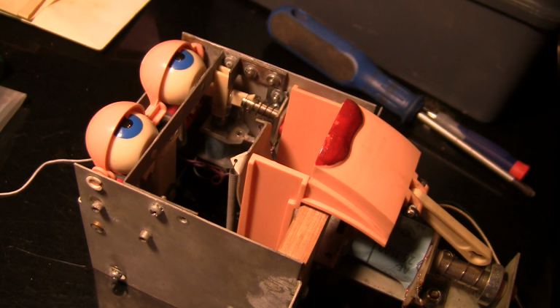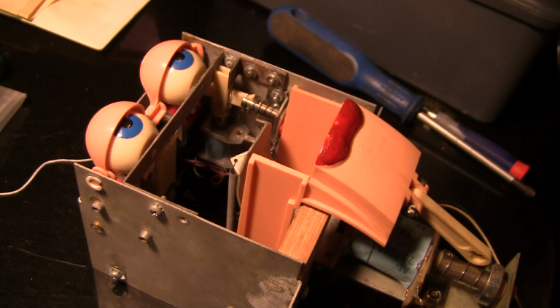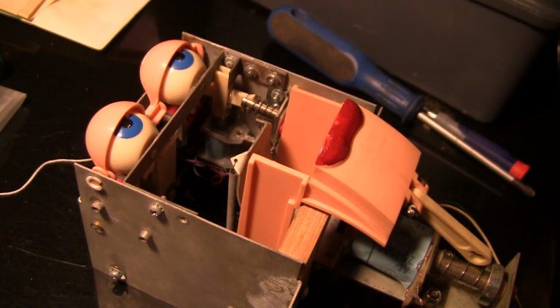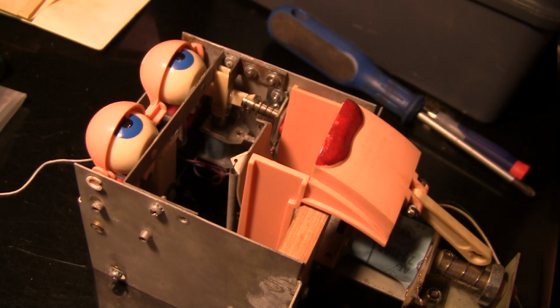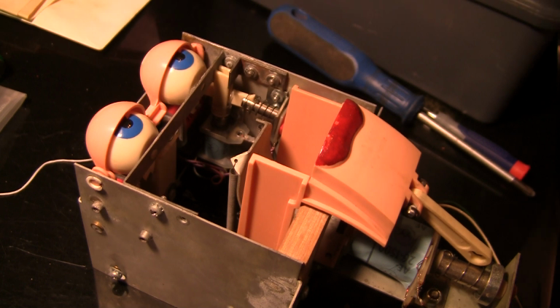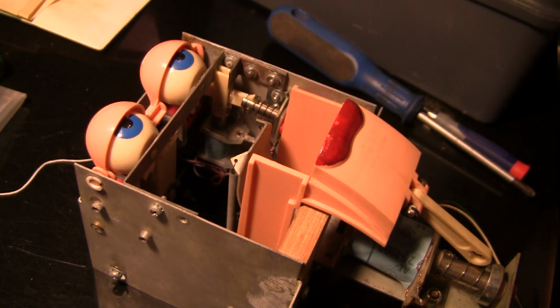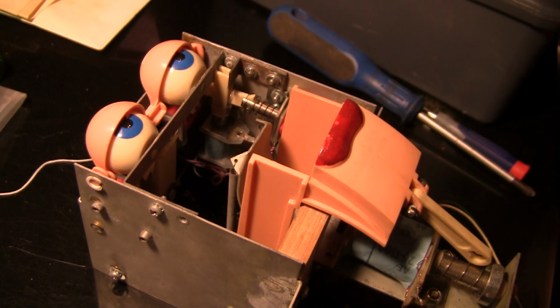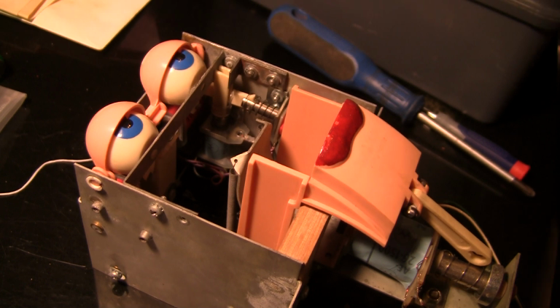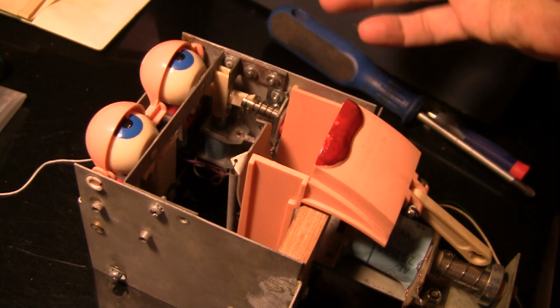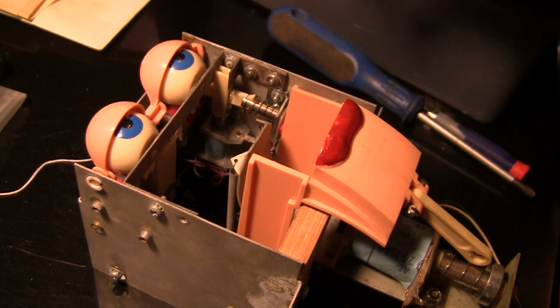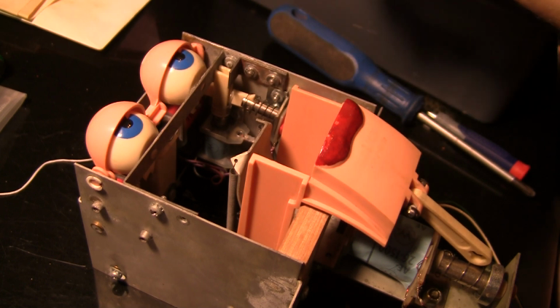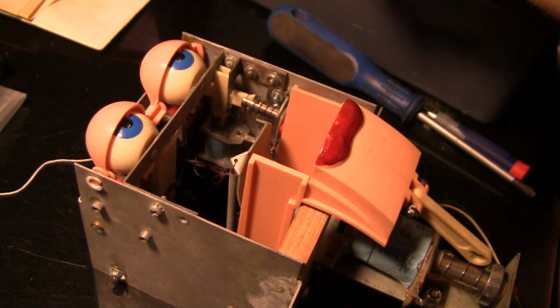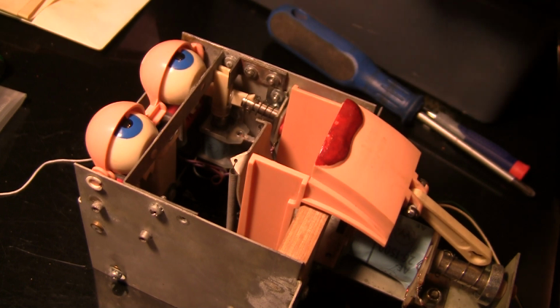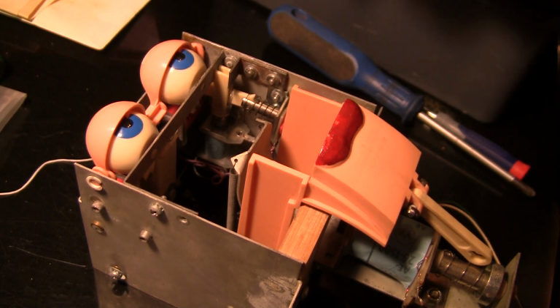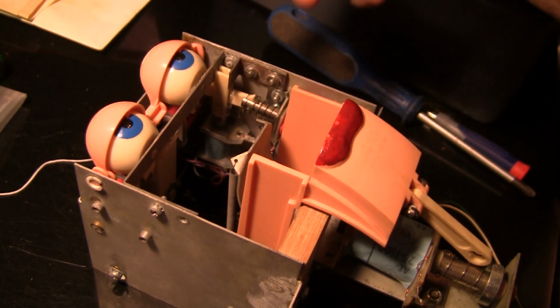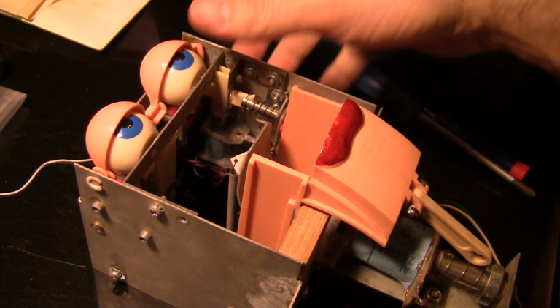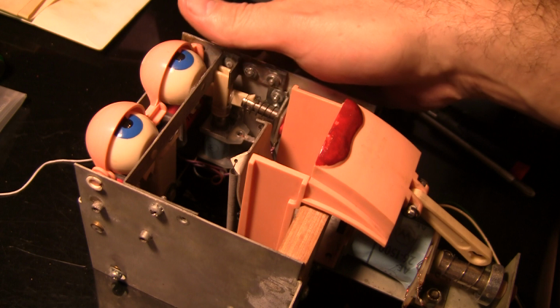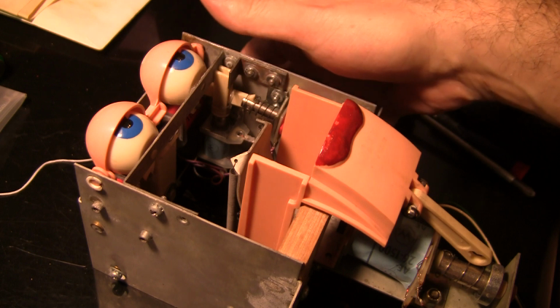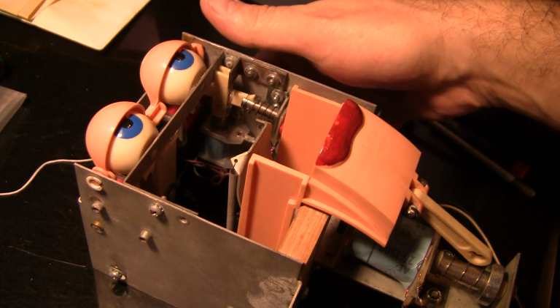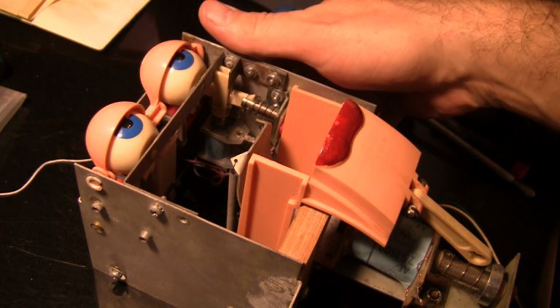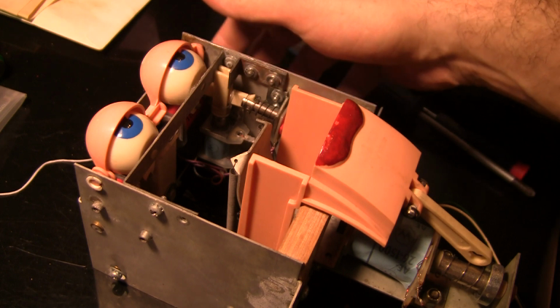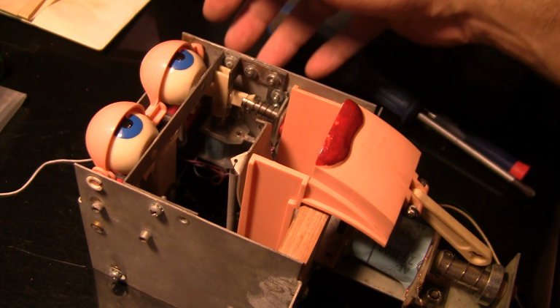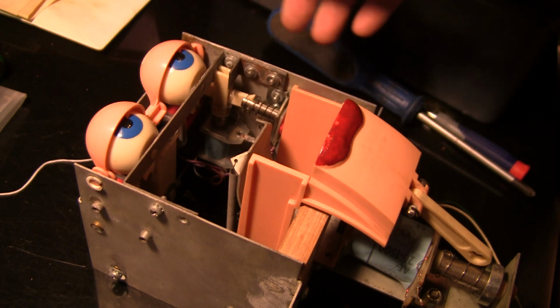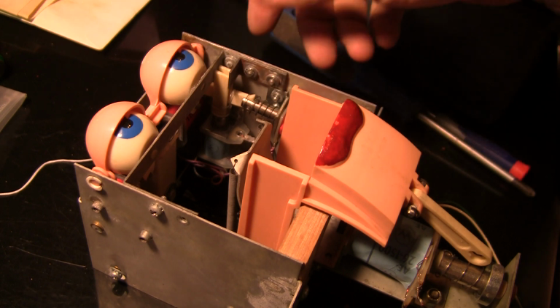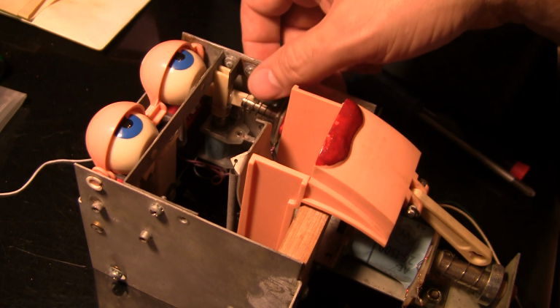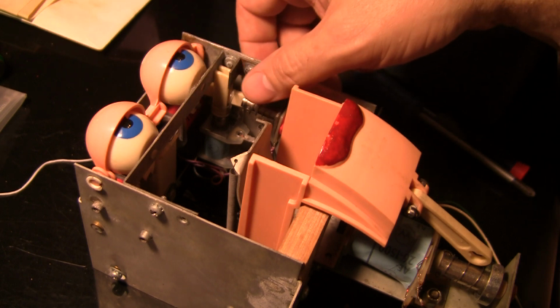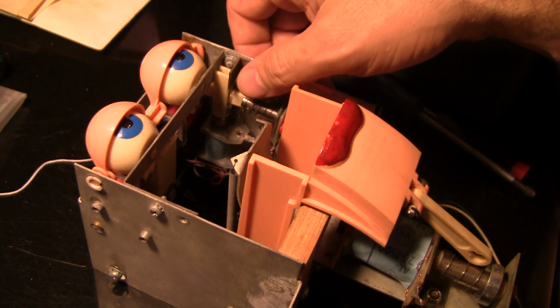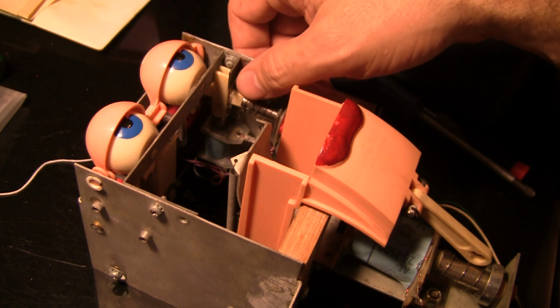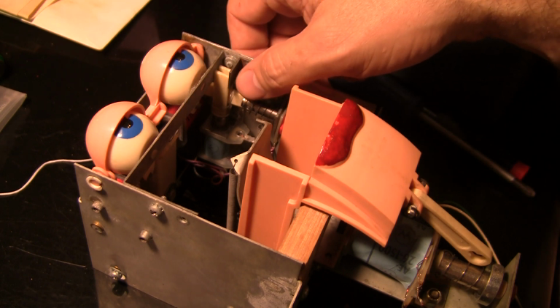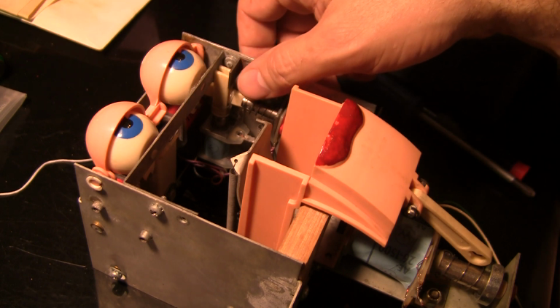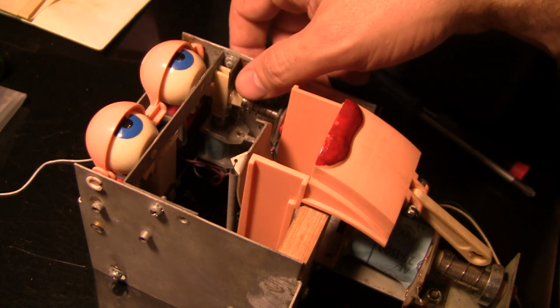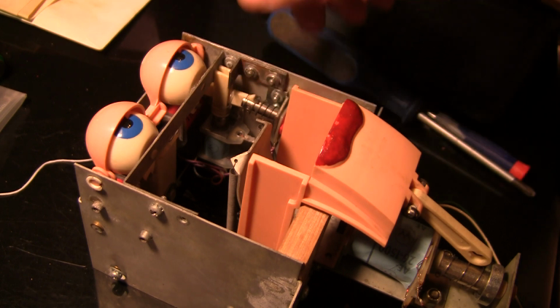Greetings and welcome to Pinball Help. Here I am doing some surgery on Rudy's face from Funhouse.